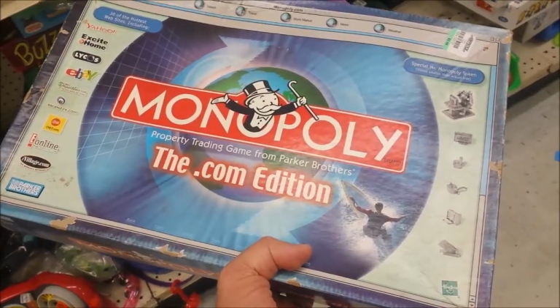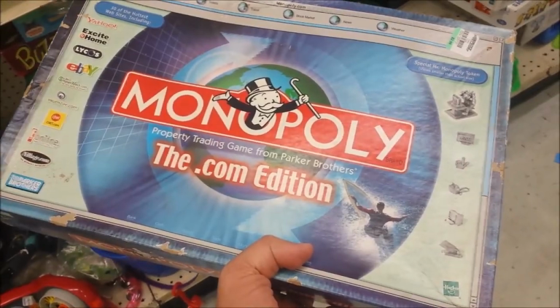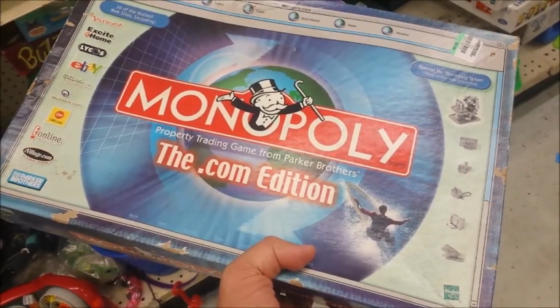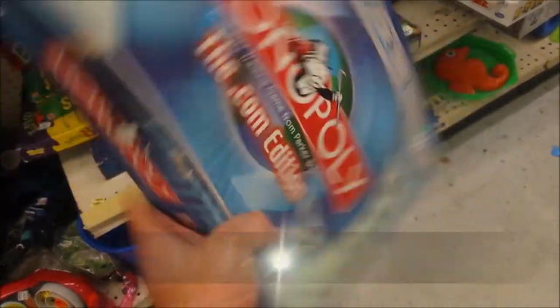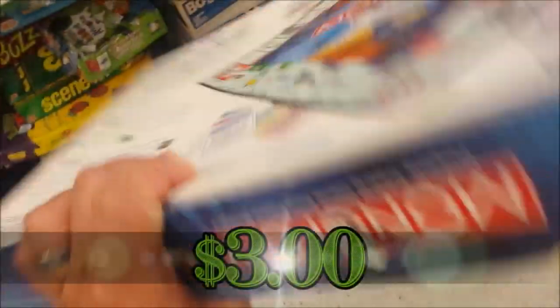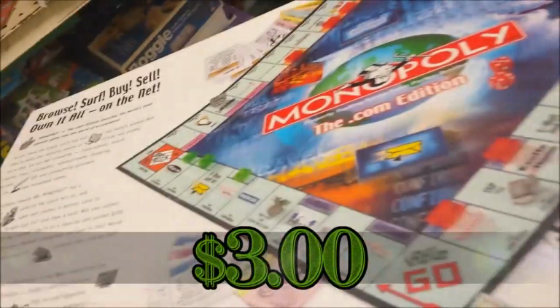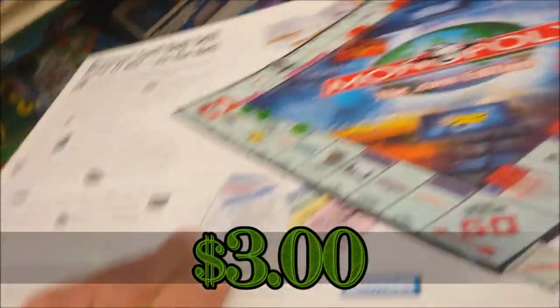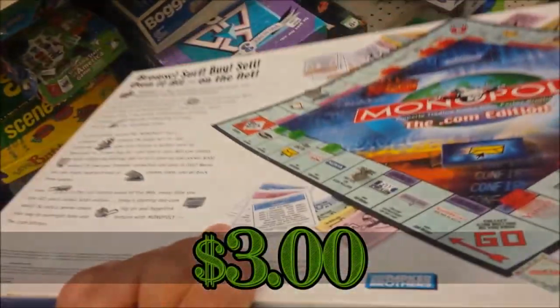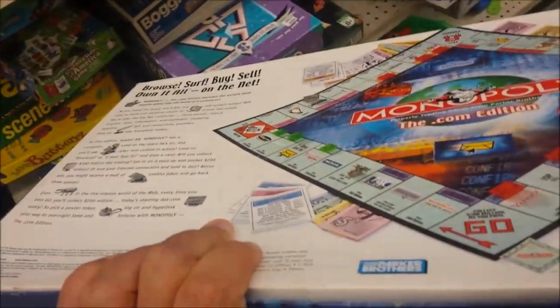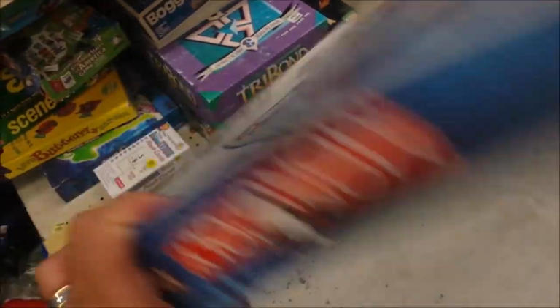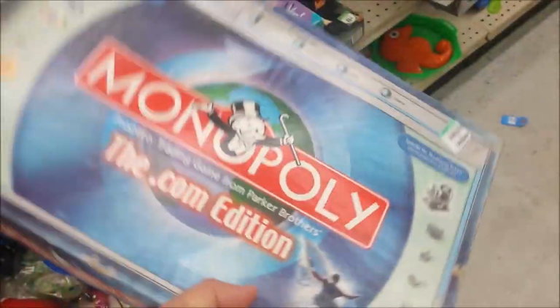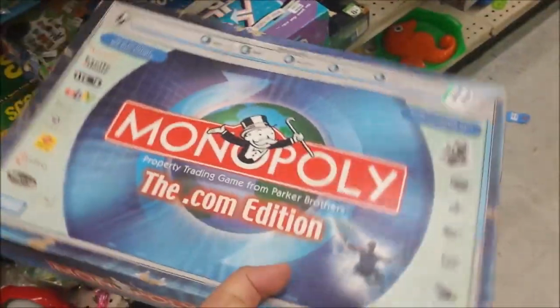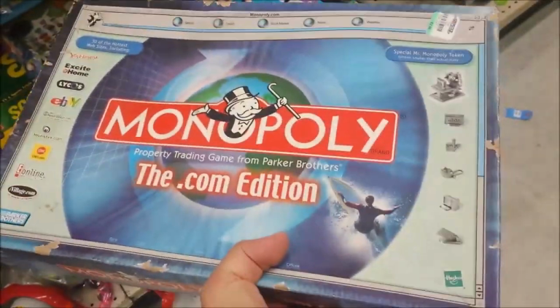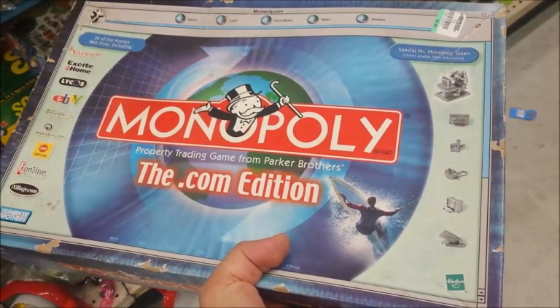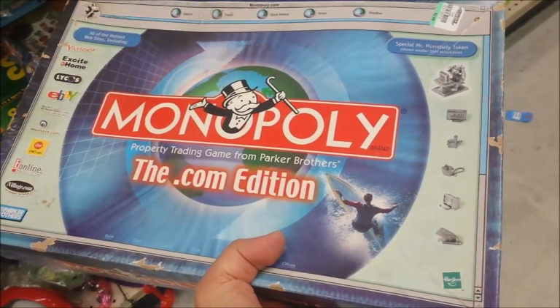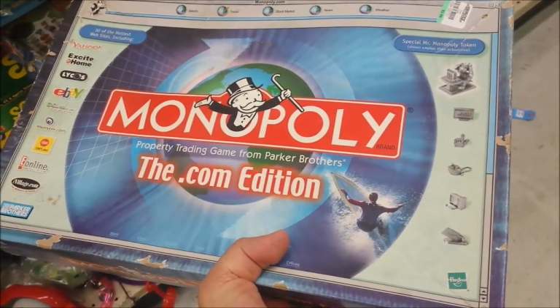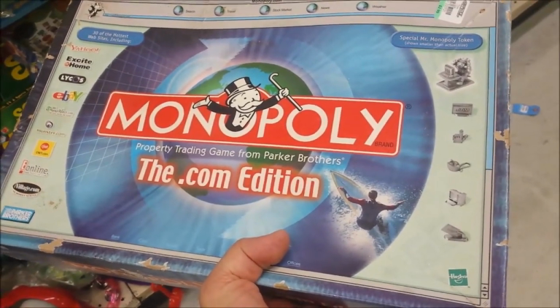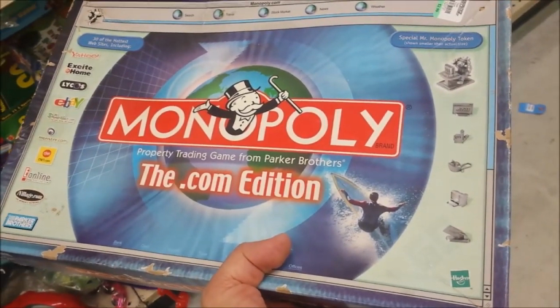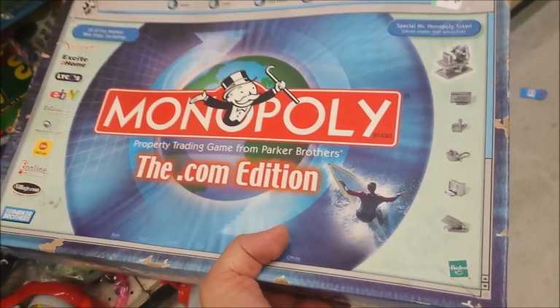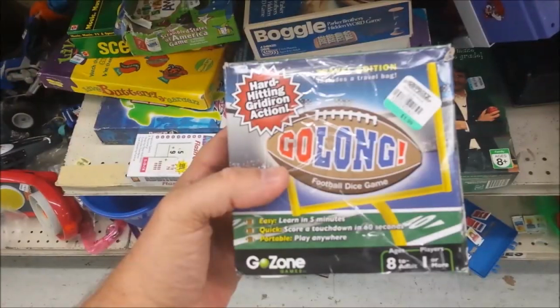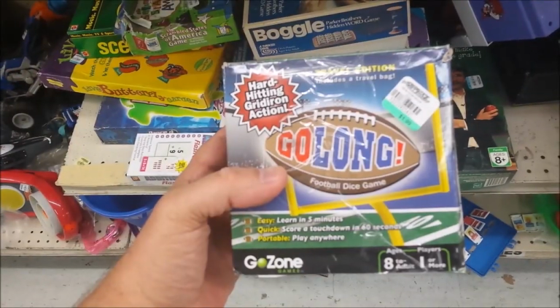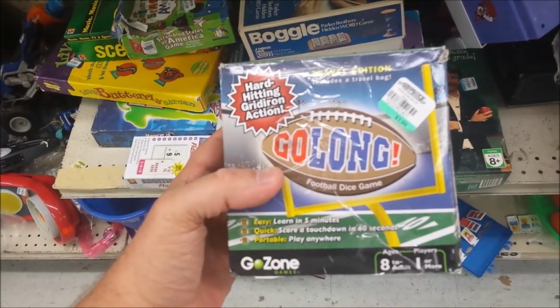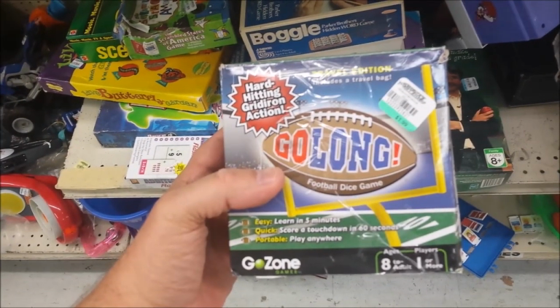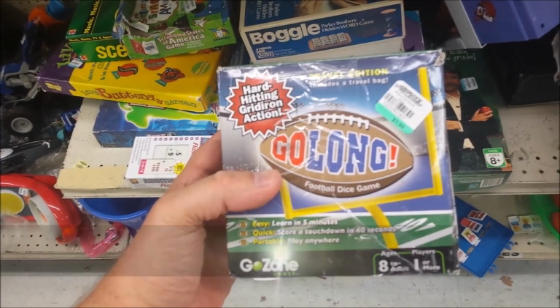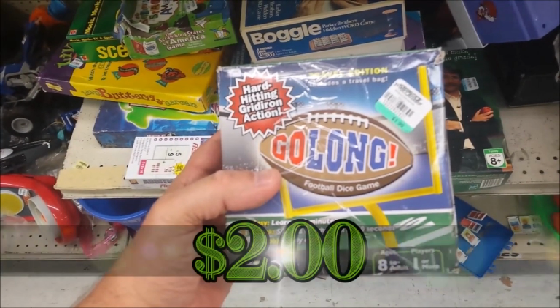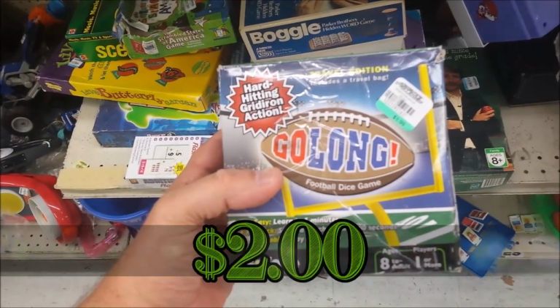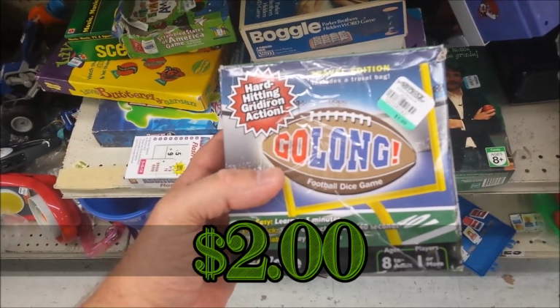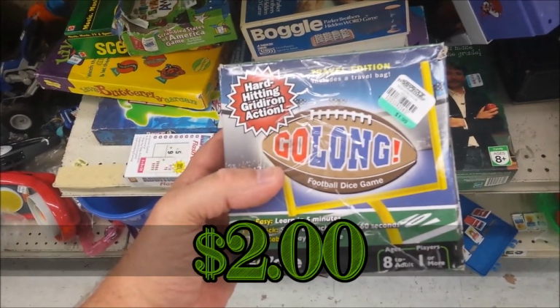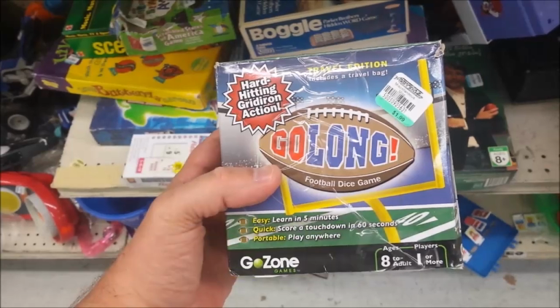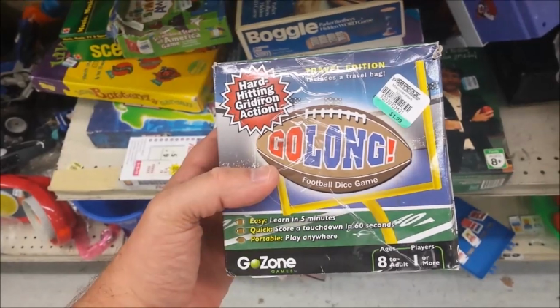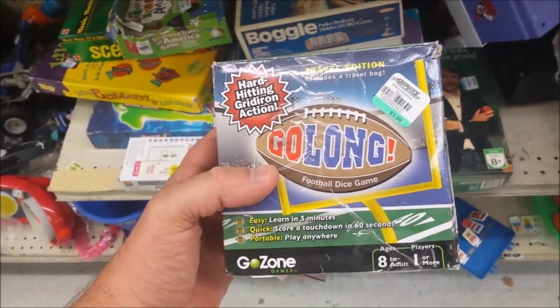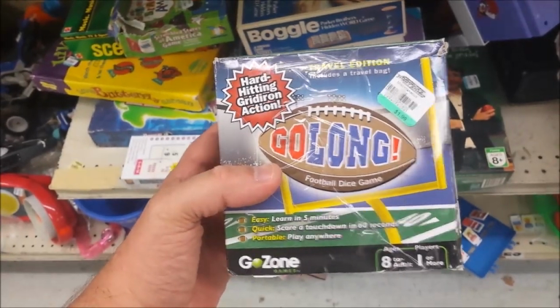Here is a dot-com edition of Monopoly. The box is pretty beat up and I think it's missing a couple of pieces, so on the shelf it goes.